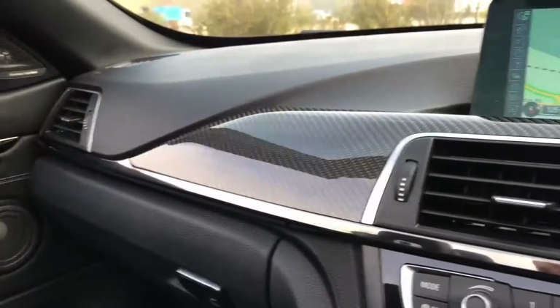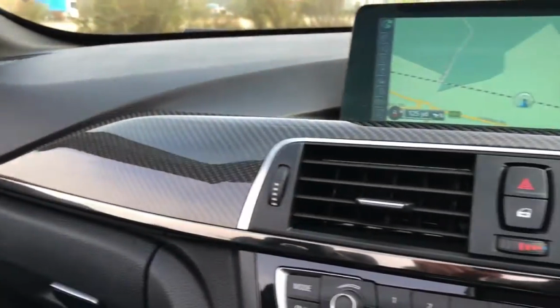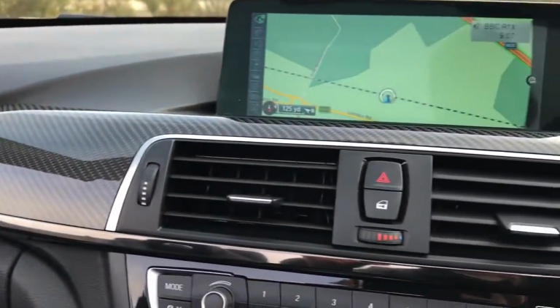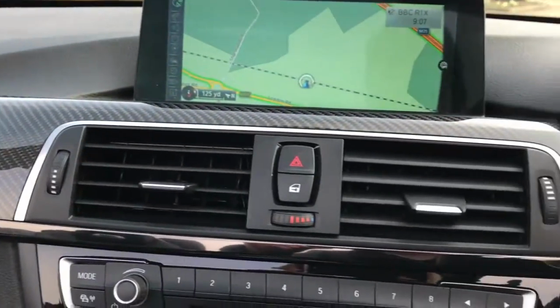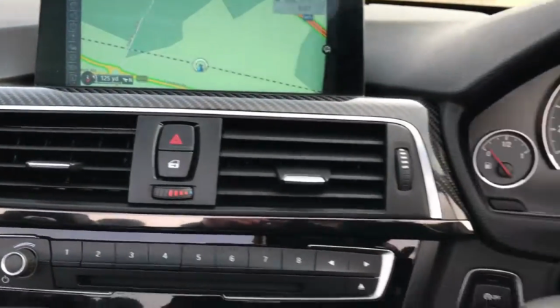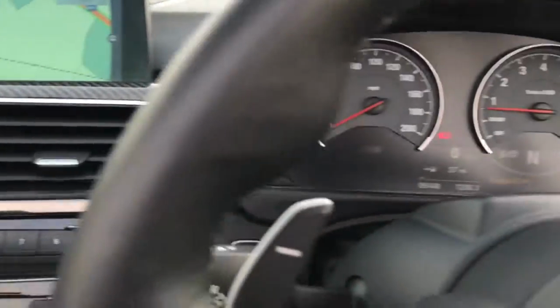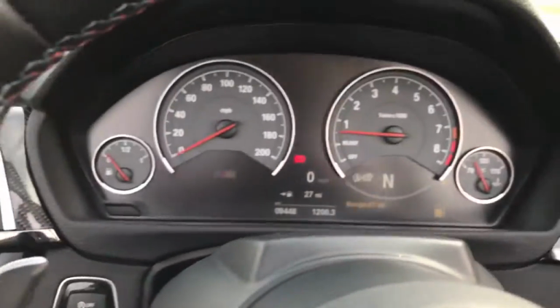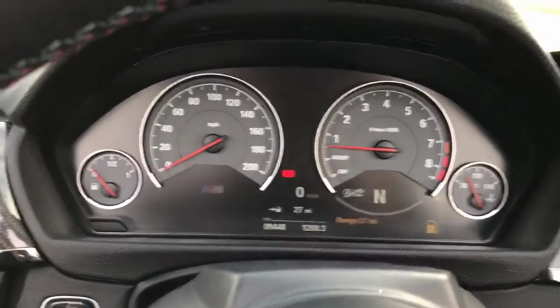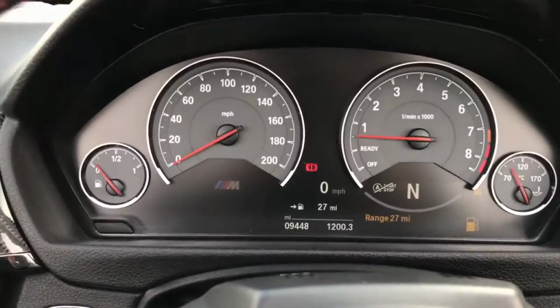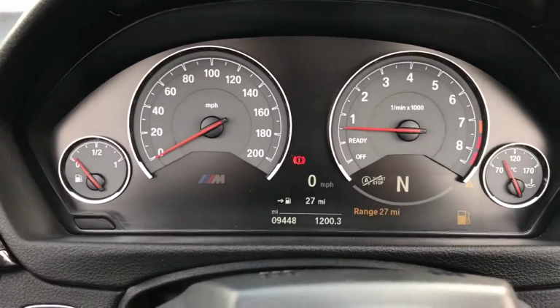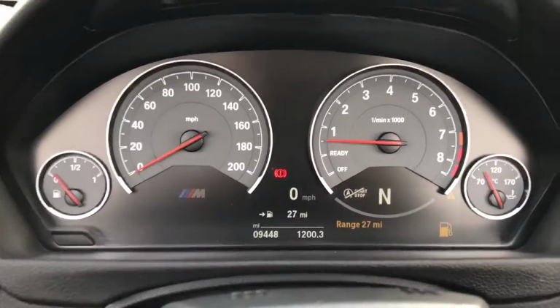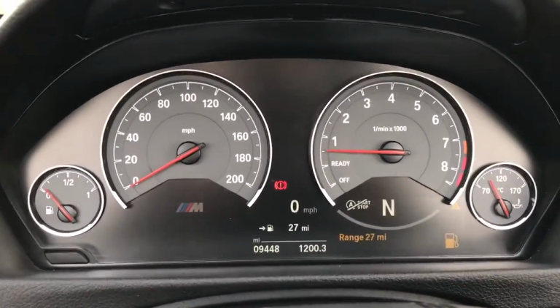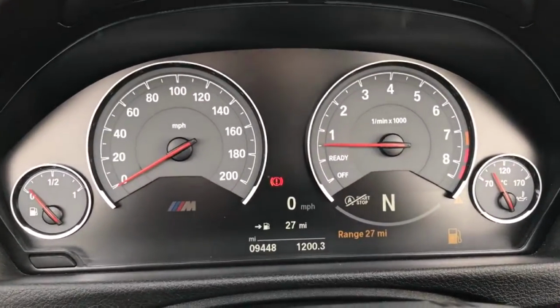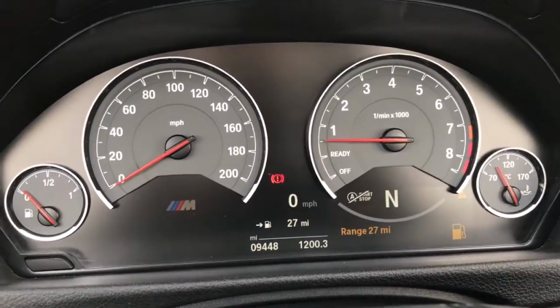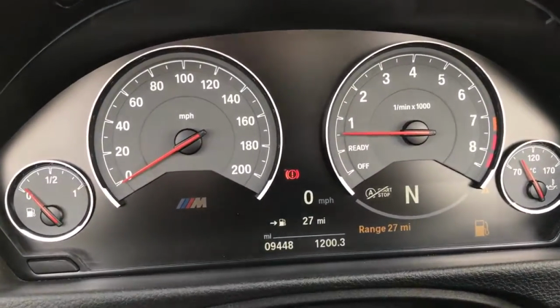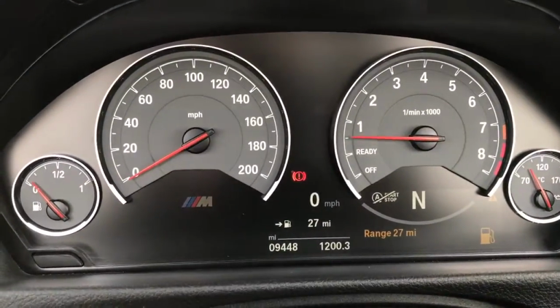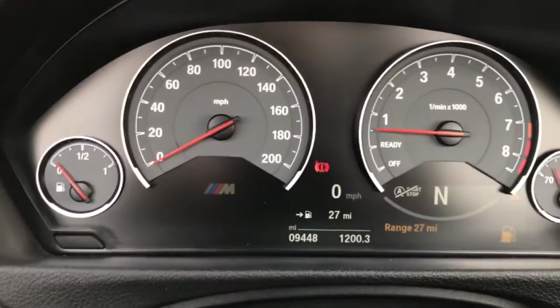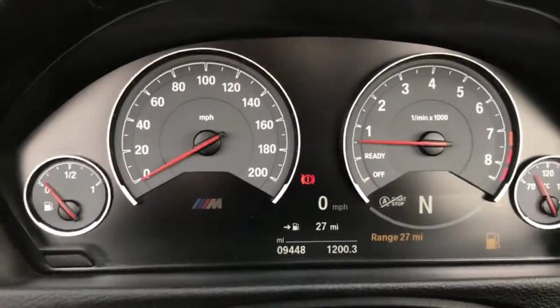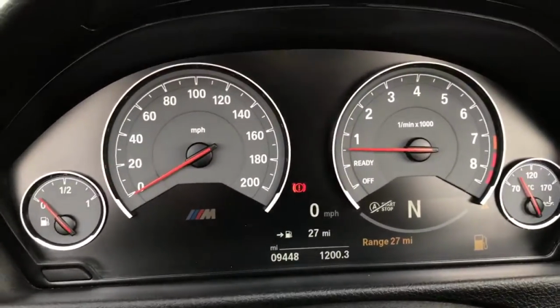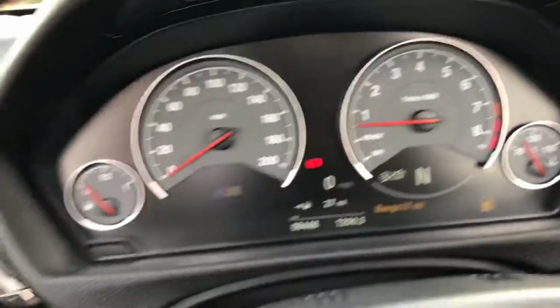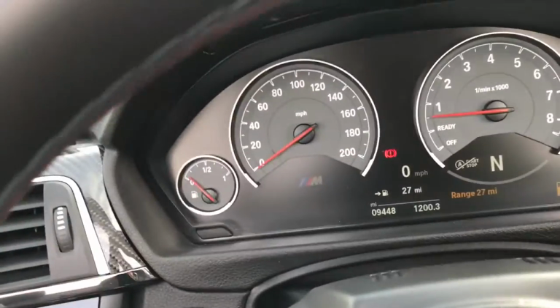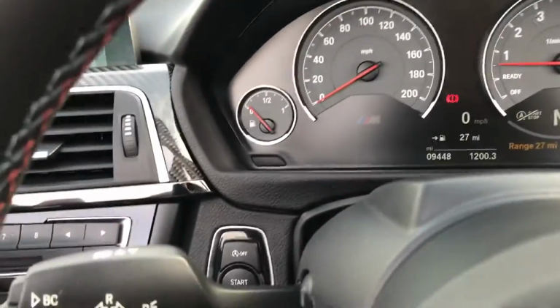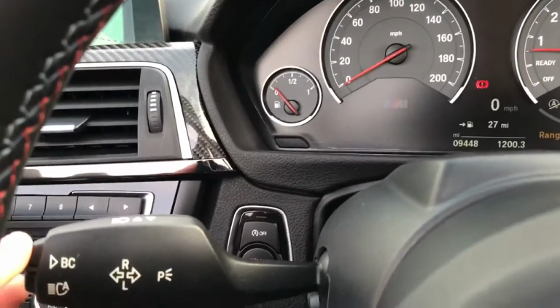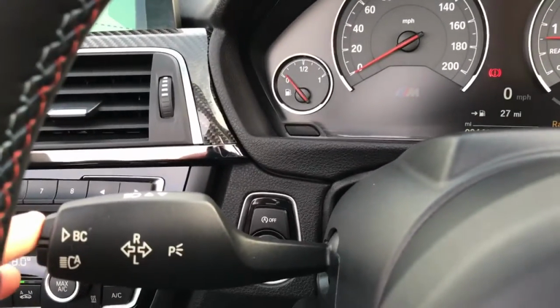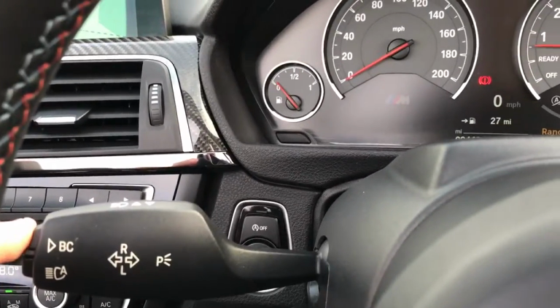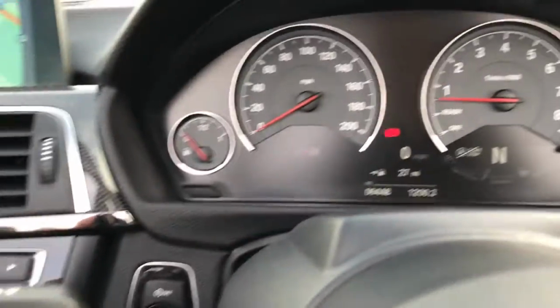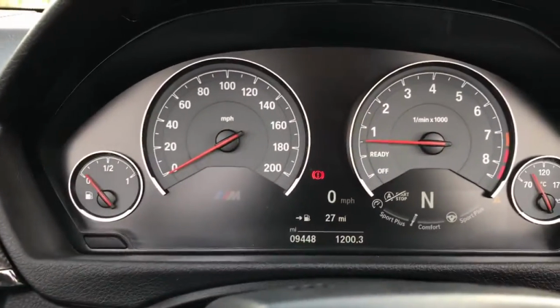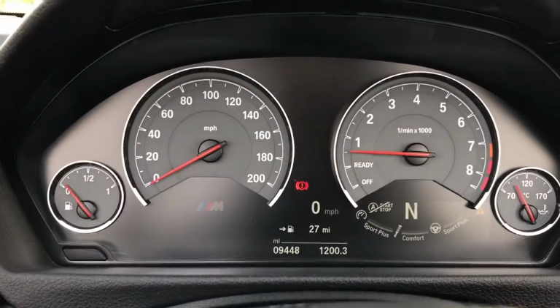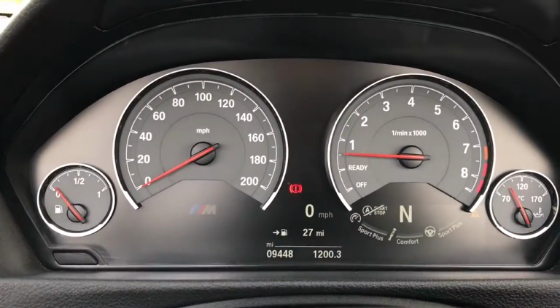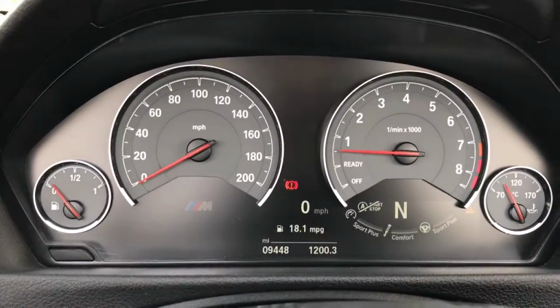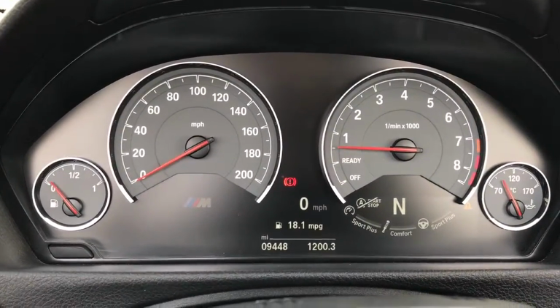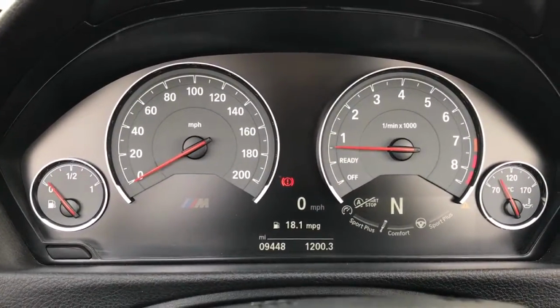The gloss carbon fibre is in immaculate condition. Right in front of me you have the M4 dials showing nine and a half thousand miles. The trip computer is the top button there and you can go through everything.